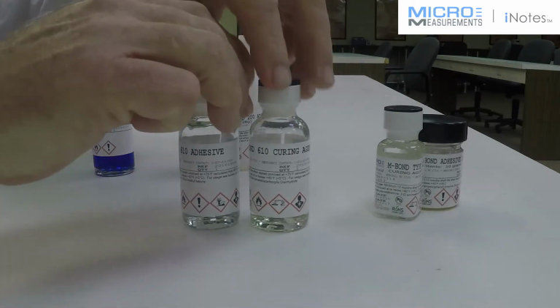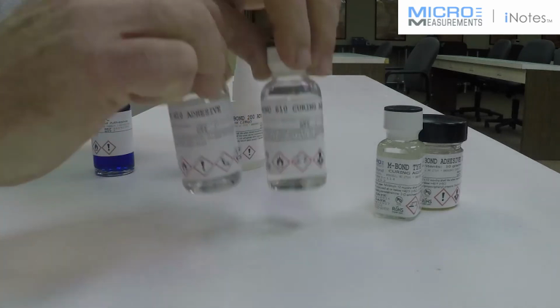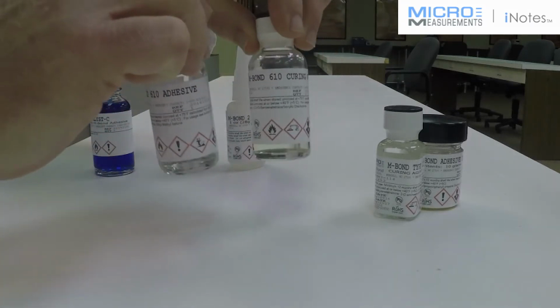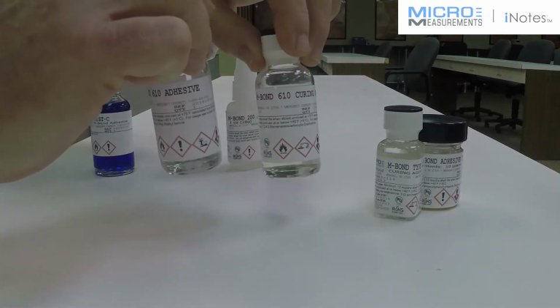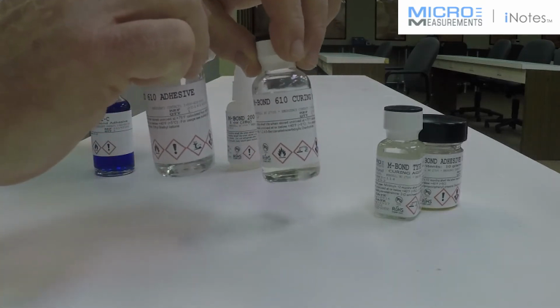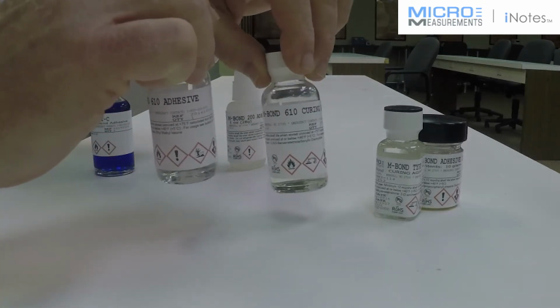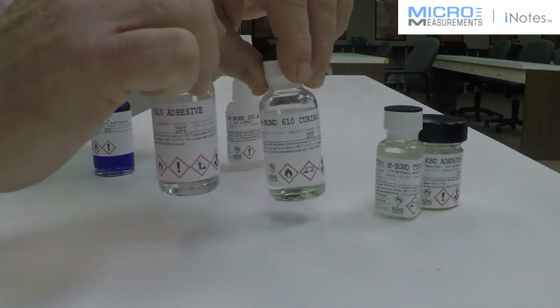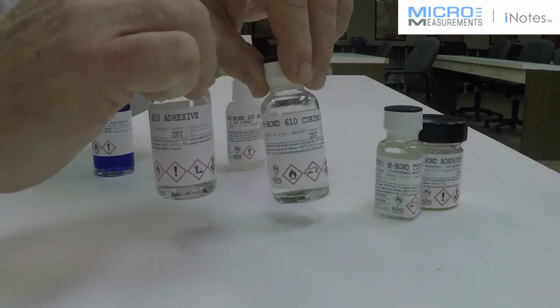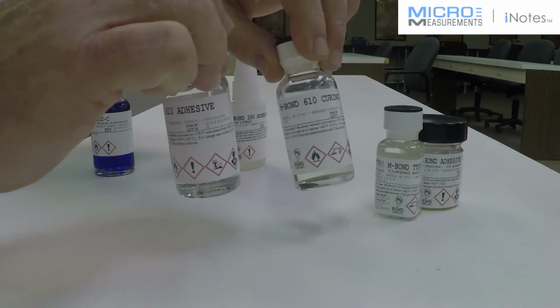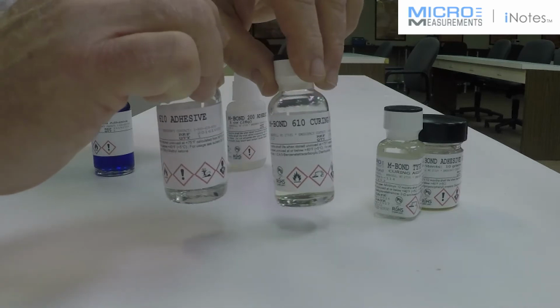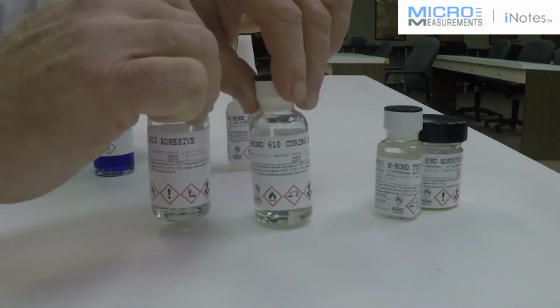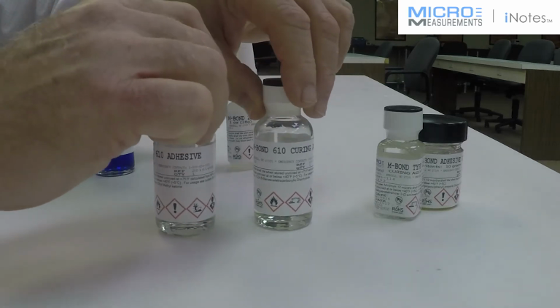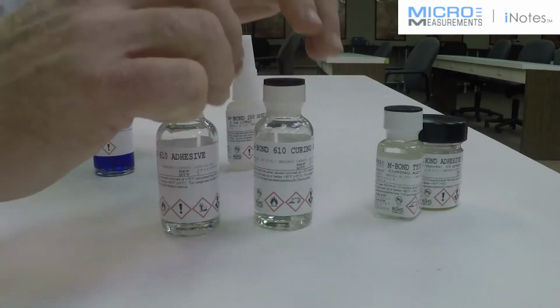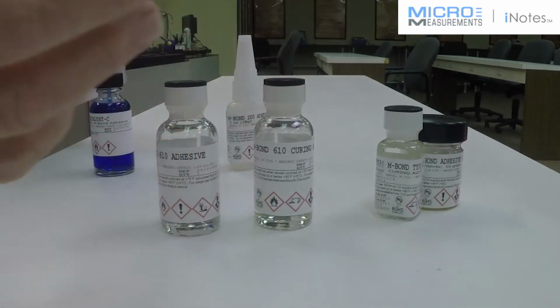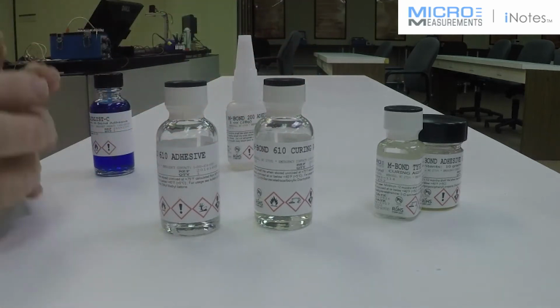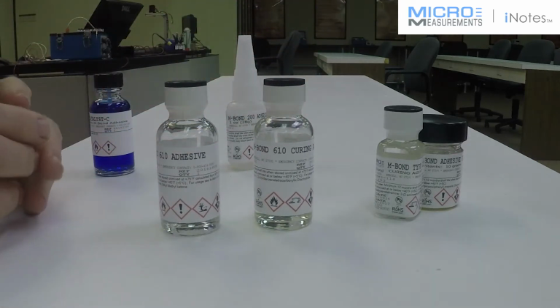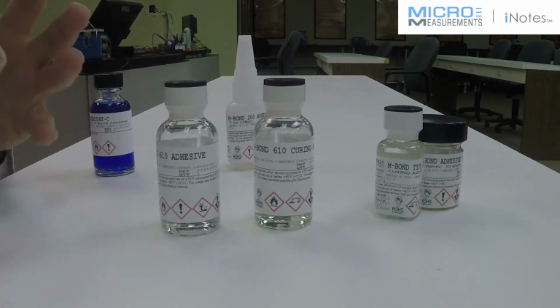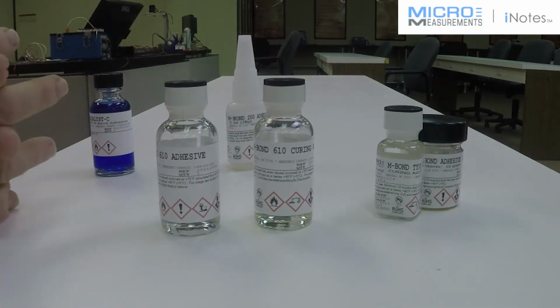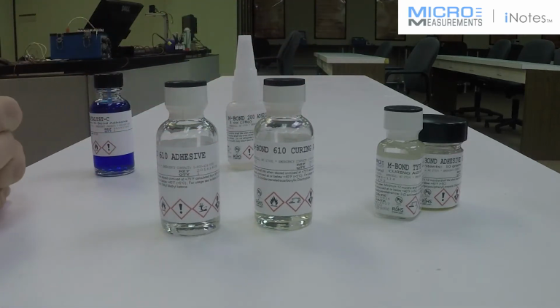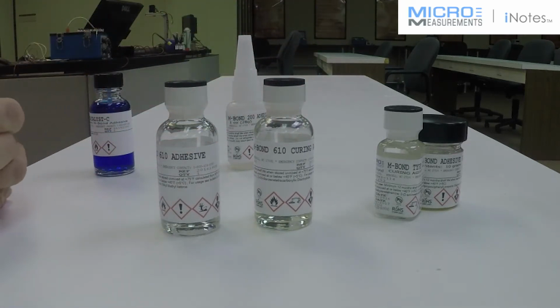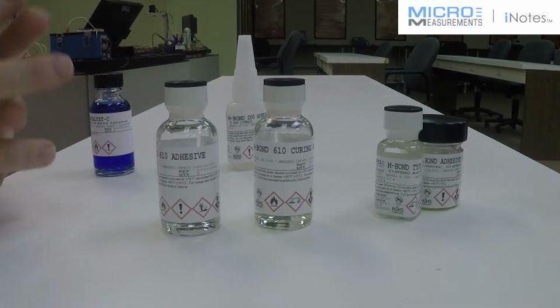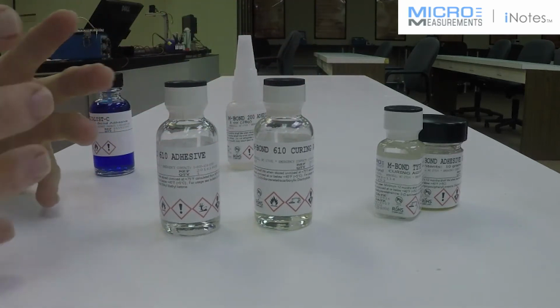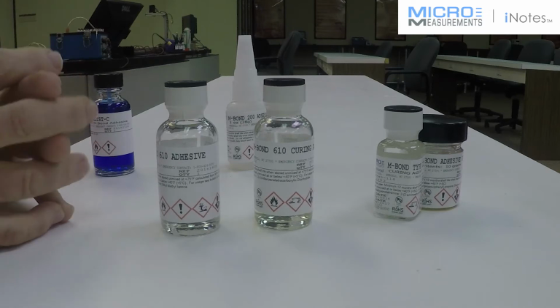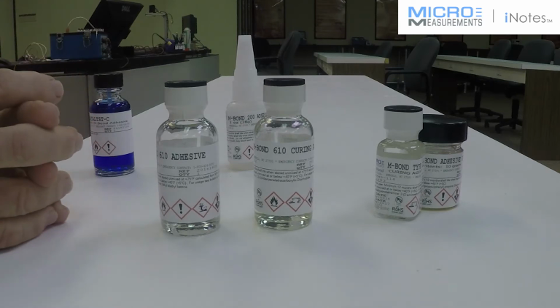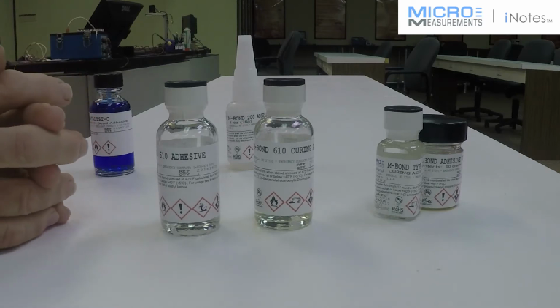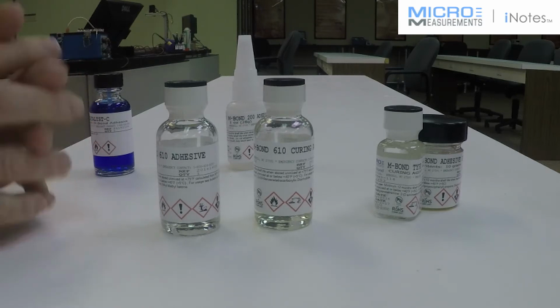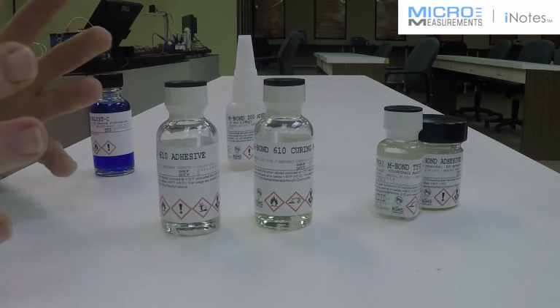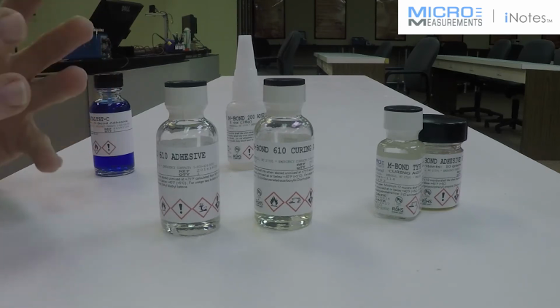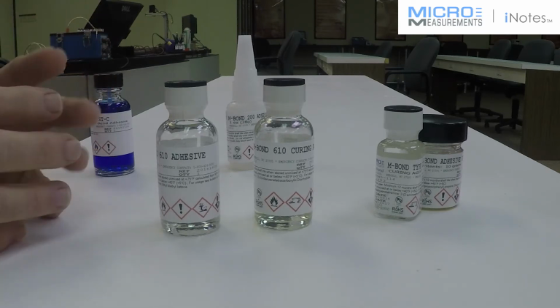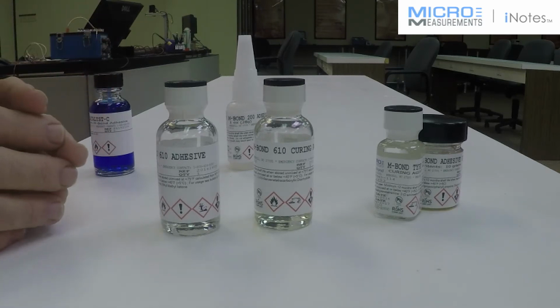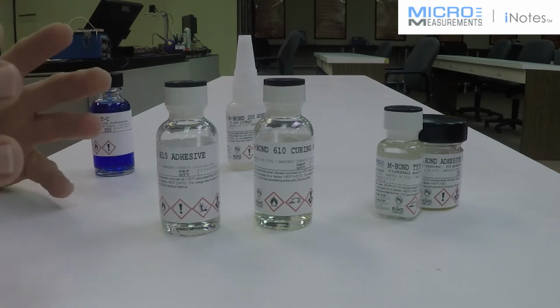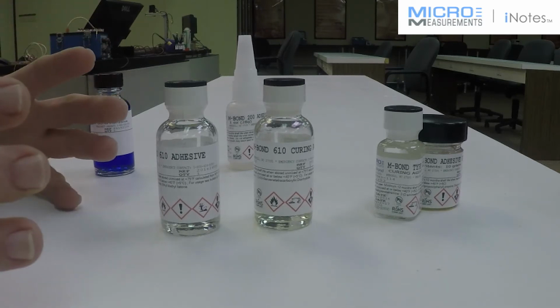This material is not designed for any porosity or any roughness of the surface. It forms a bond line of two ten-thousandths of an inch thick when properly clamped, and so it would not be a very good choice for a rough surface.